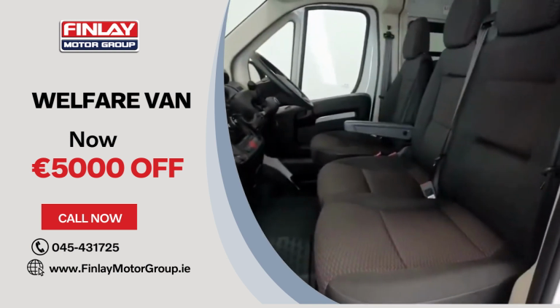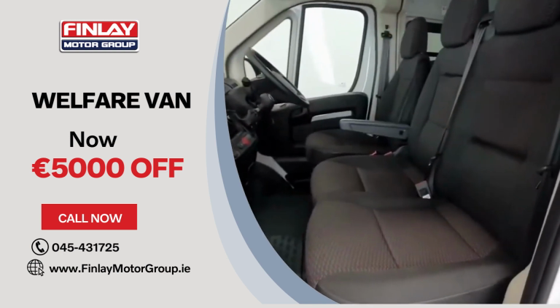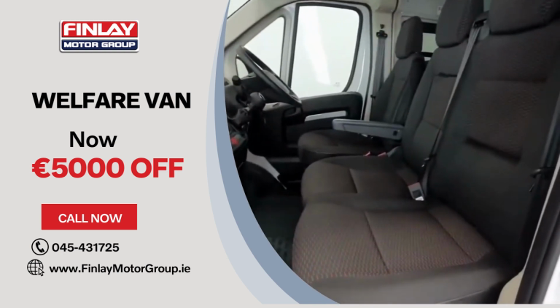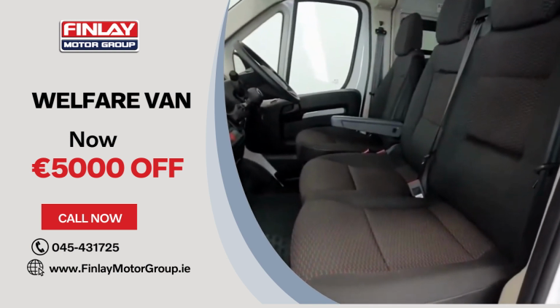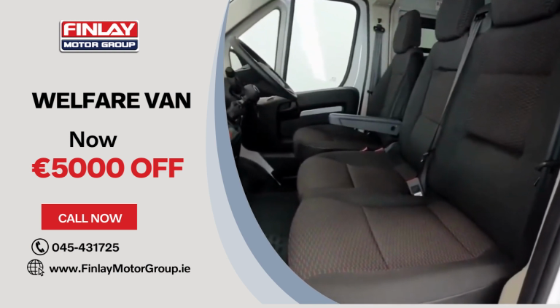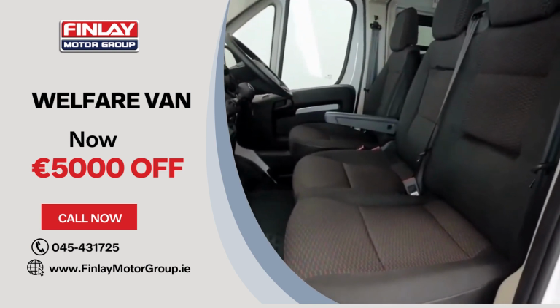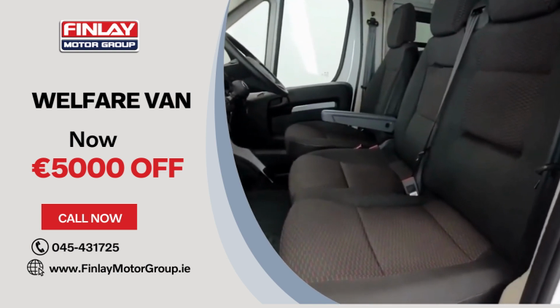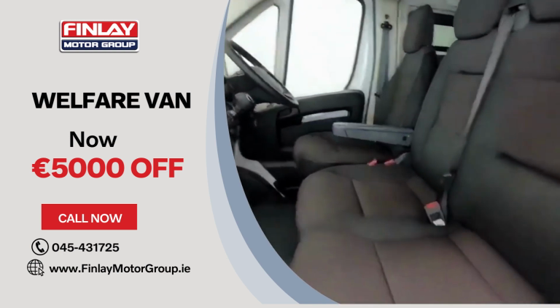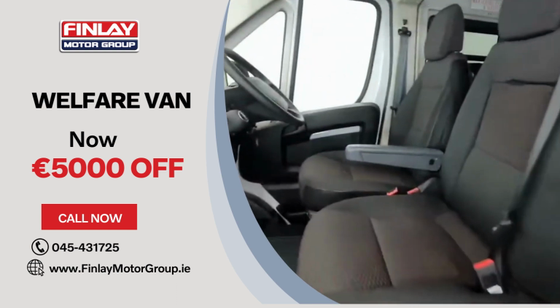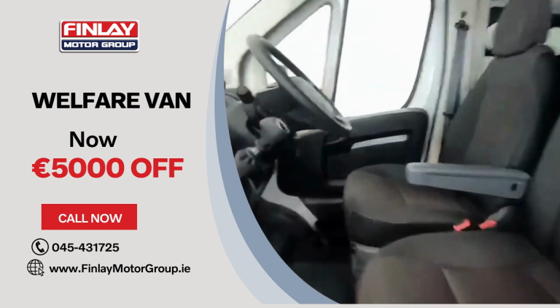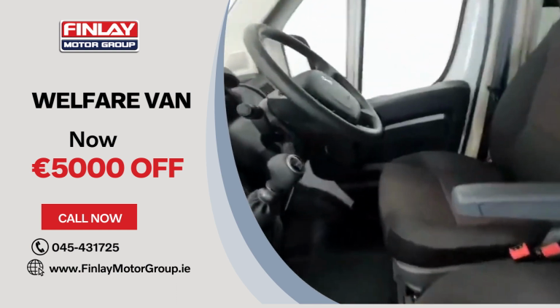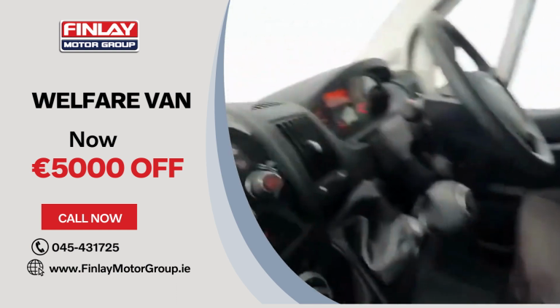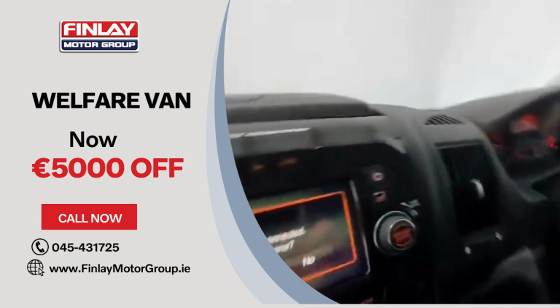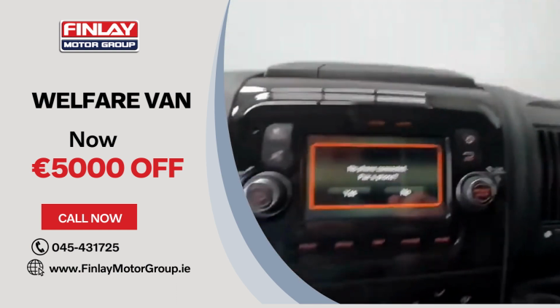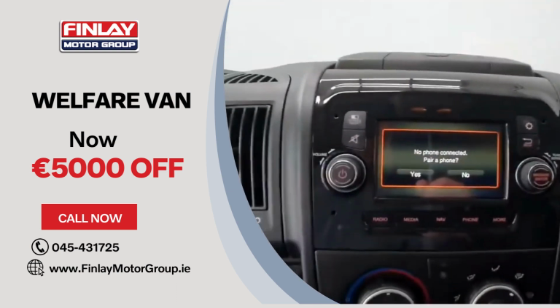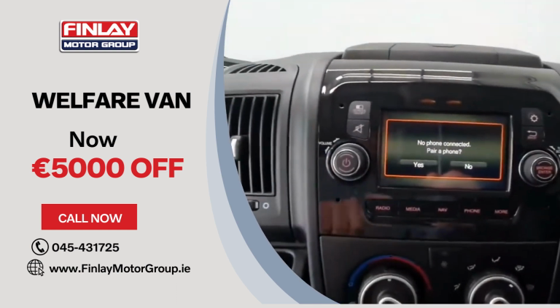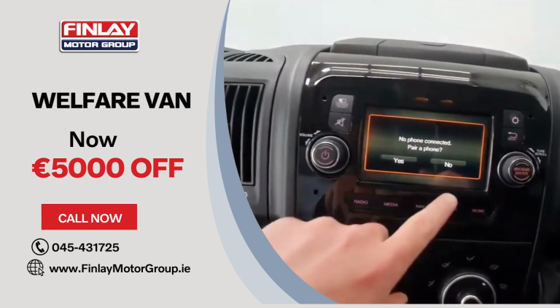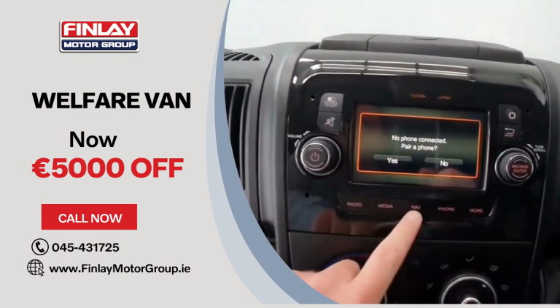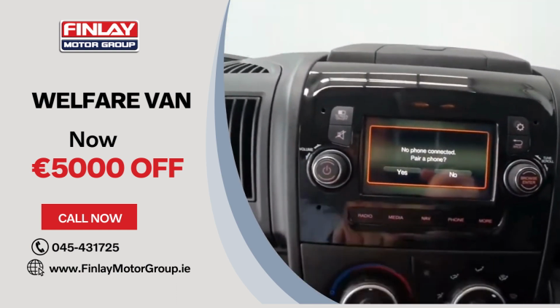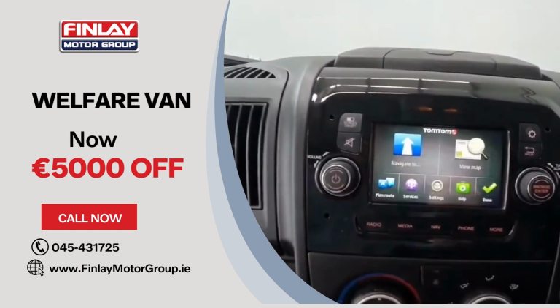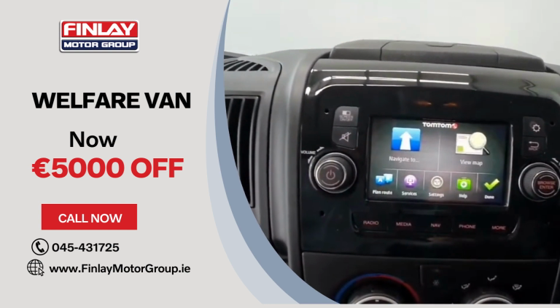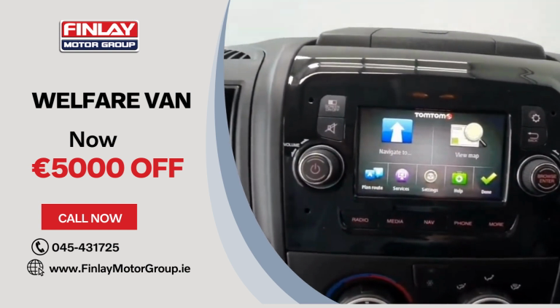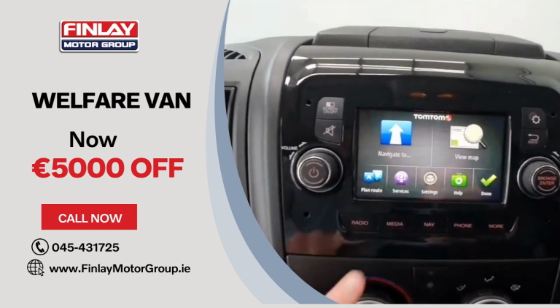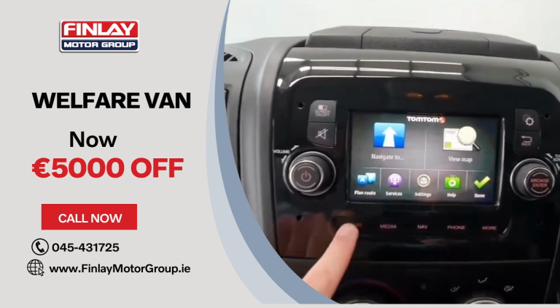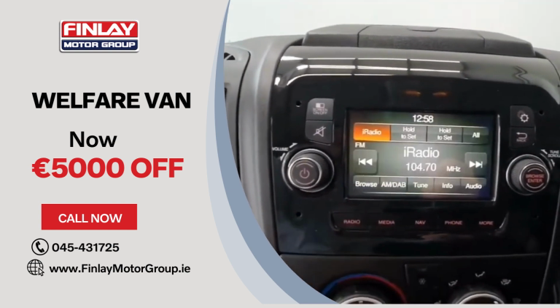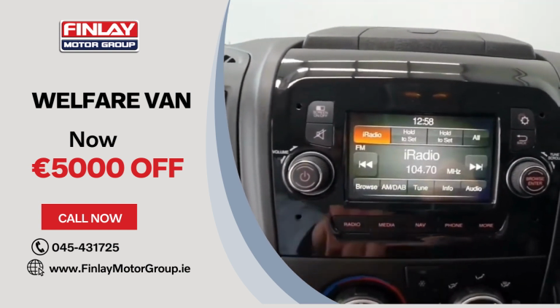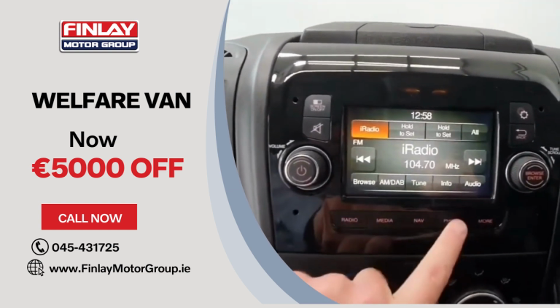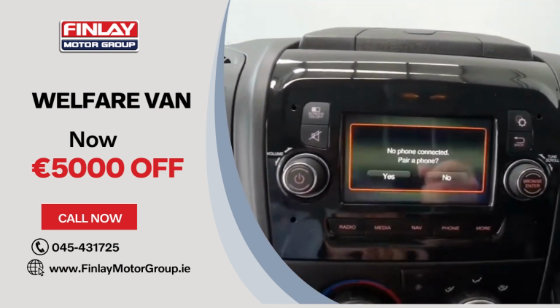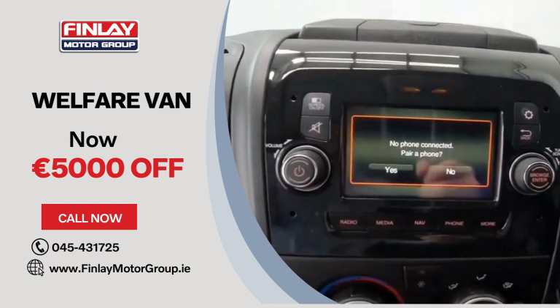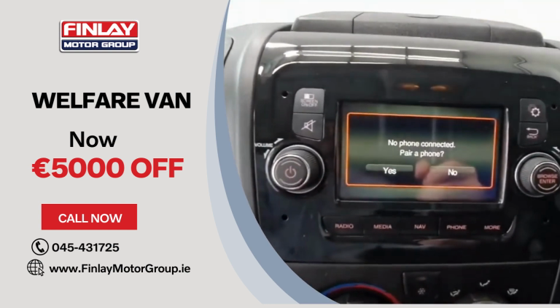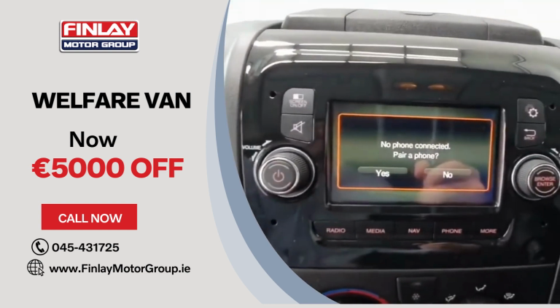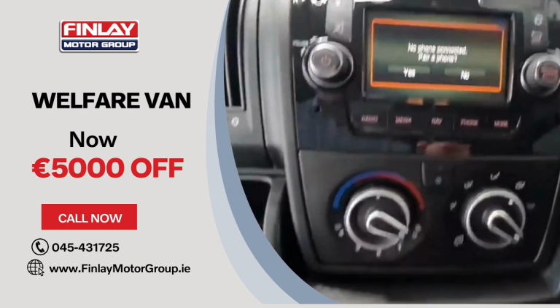Inside it does have three seats for road use, so two passengers and a driver. In the center console you have a nice touchscreen radio system which gives you access to everything from built-in navigation to radio, phone for Bluetooth, calls, and streaming.